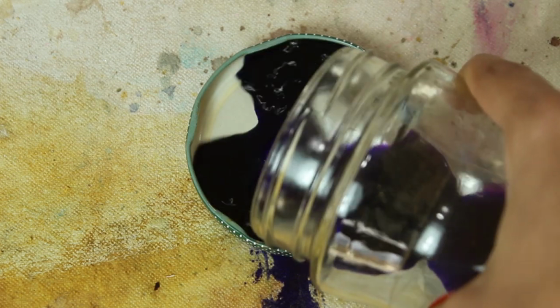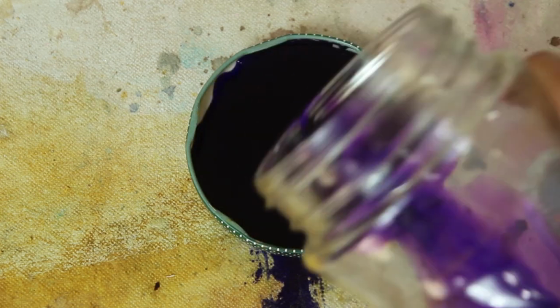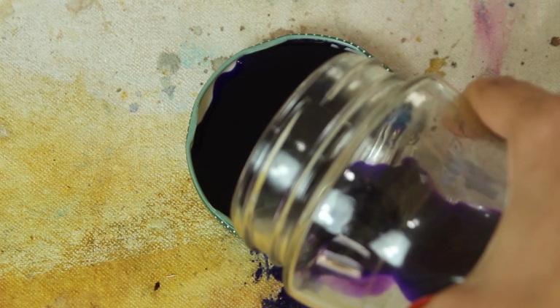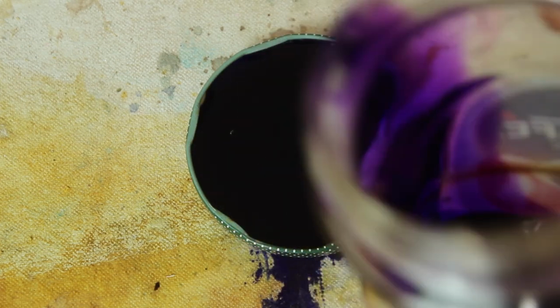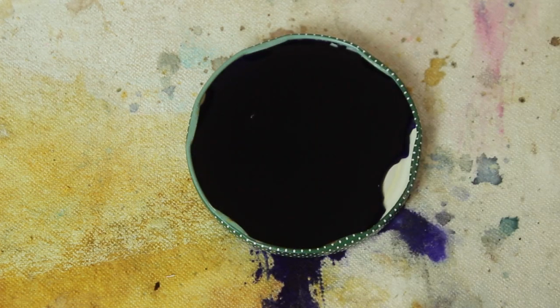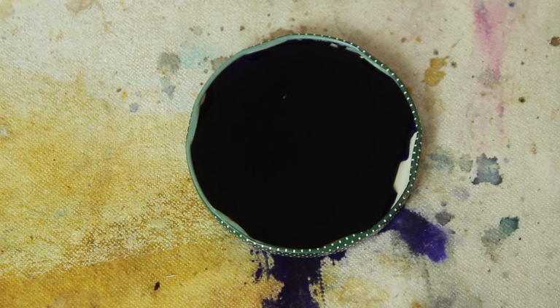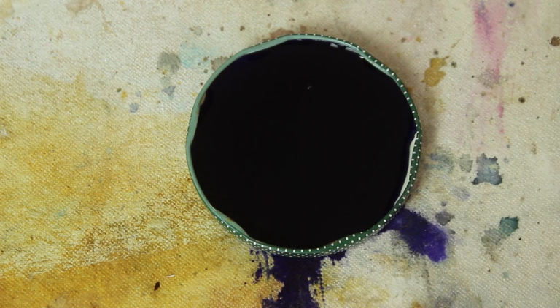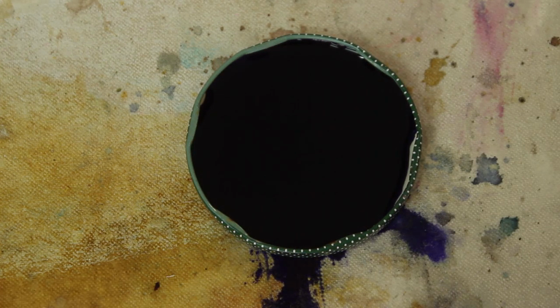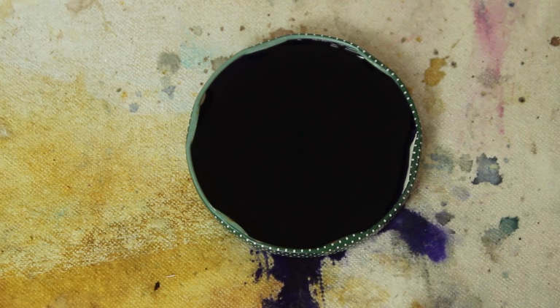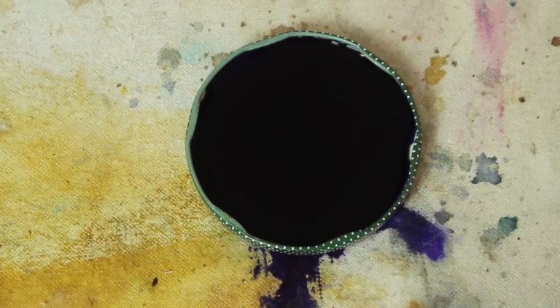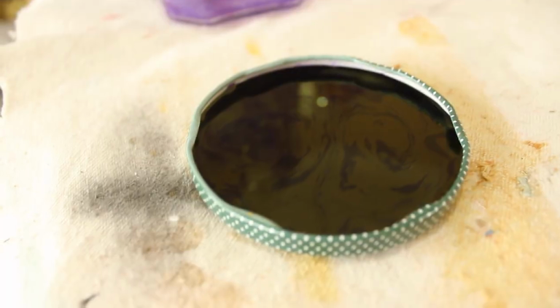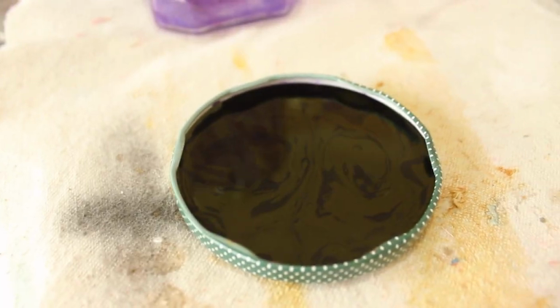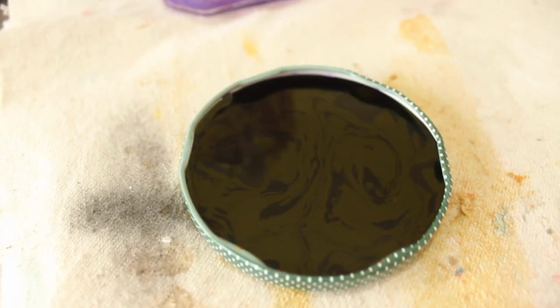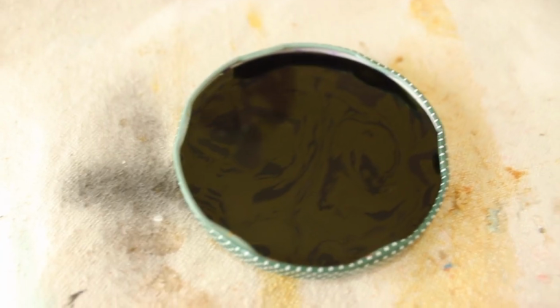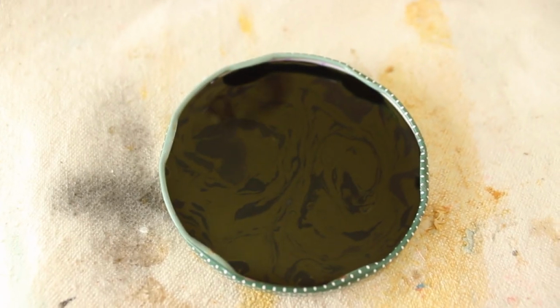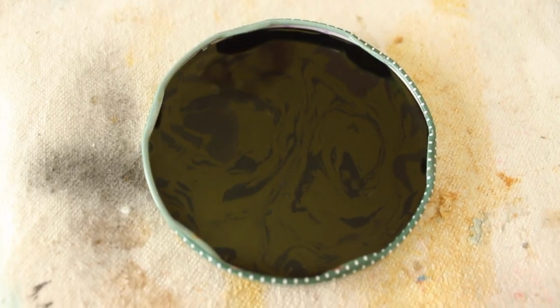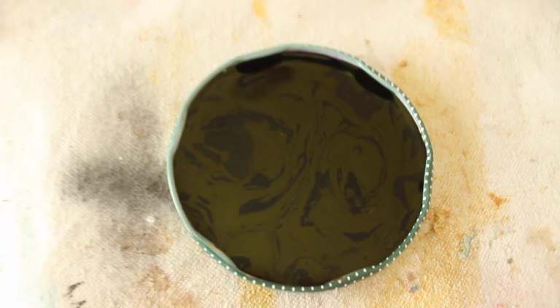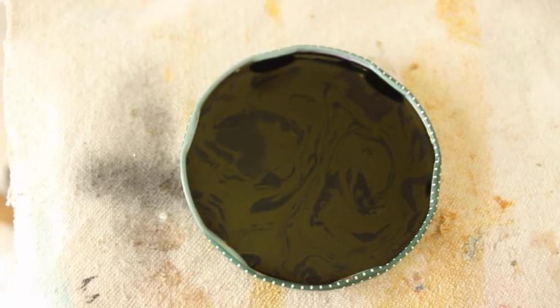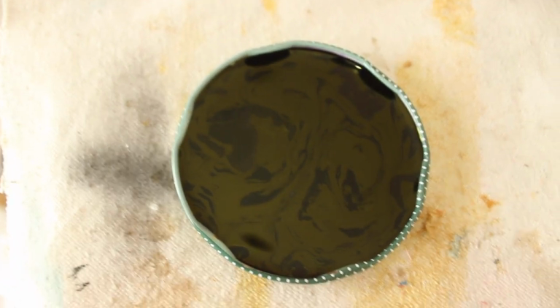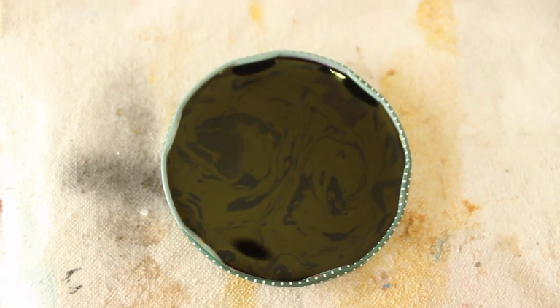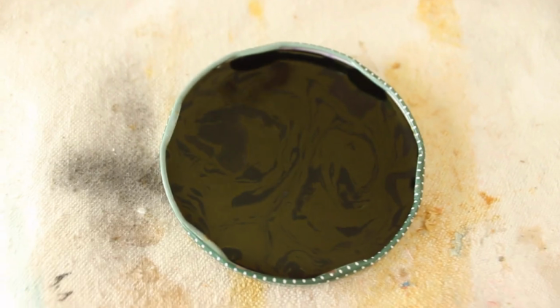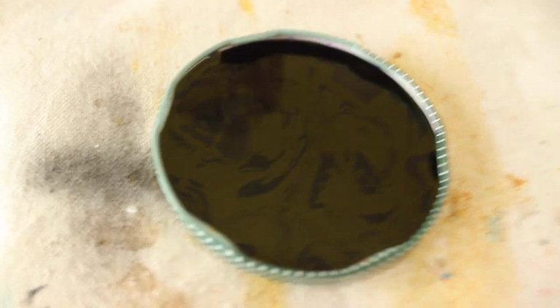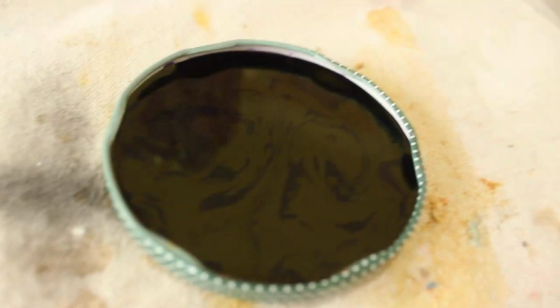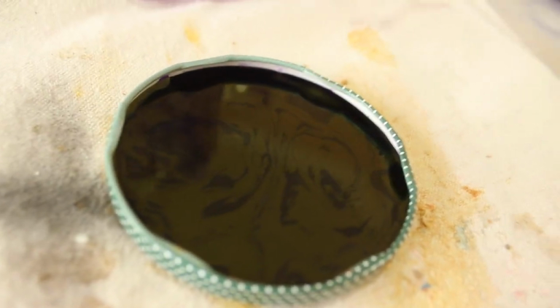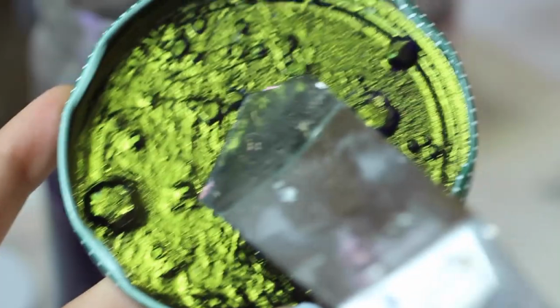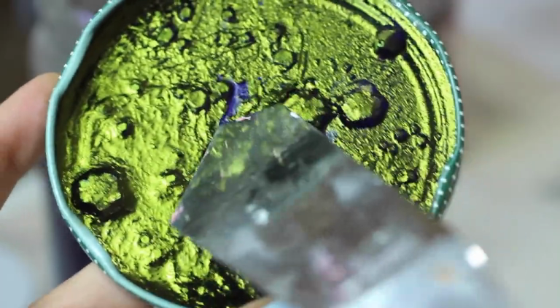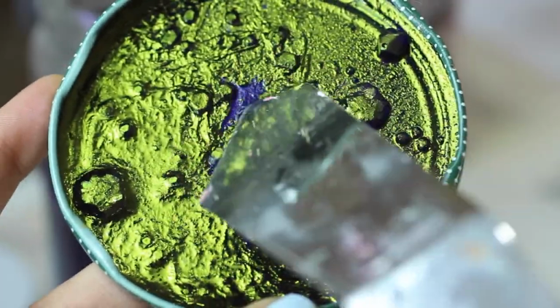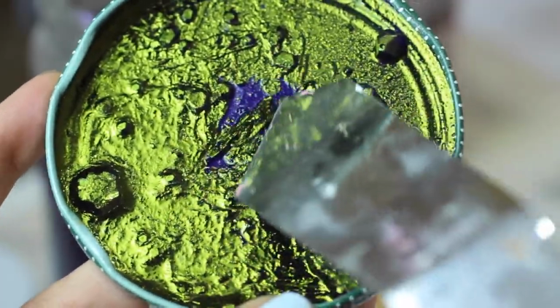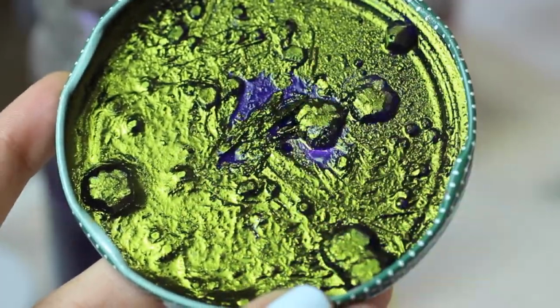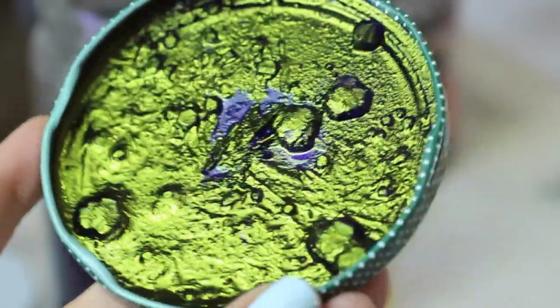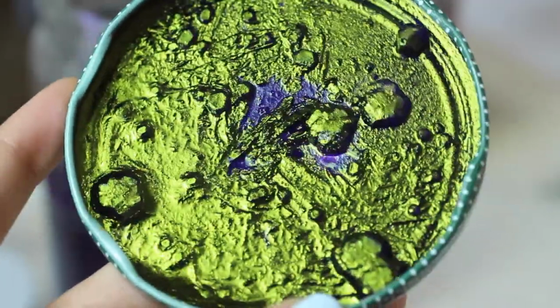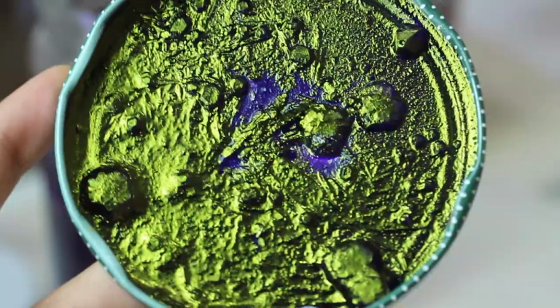I also pour some of it into the lid of a jar to see if I would end up with superfine particles once the liquid evaporated. The surface is so dark and reflective that it looks metallic — very cool! This is what it looked like as it was drying, but we'll get back to that later.